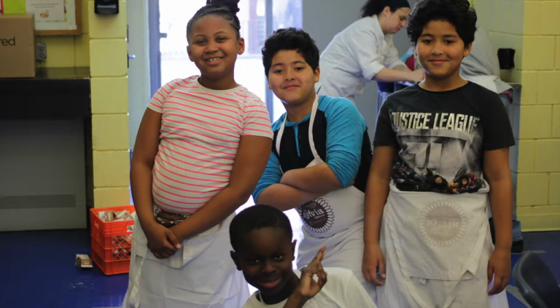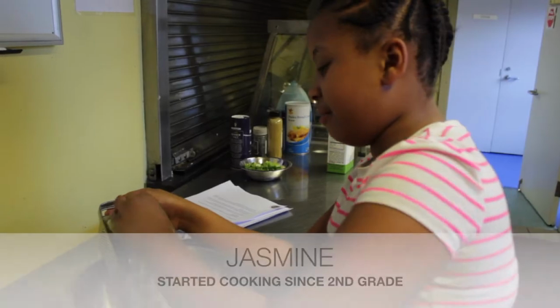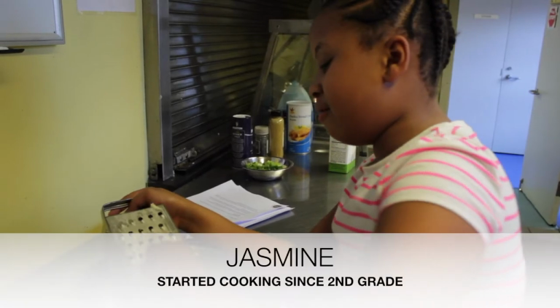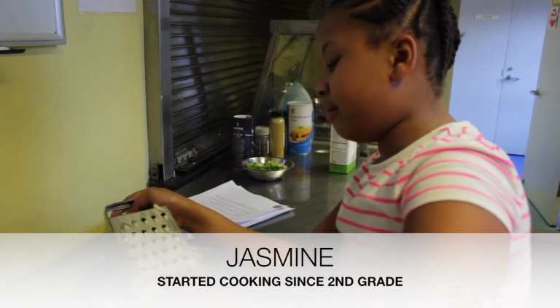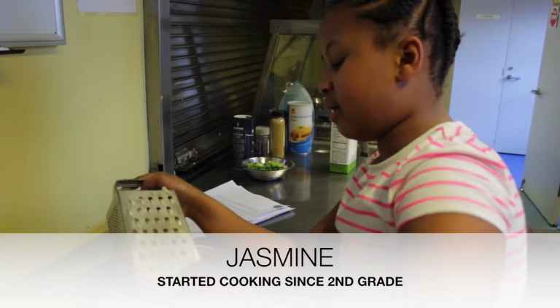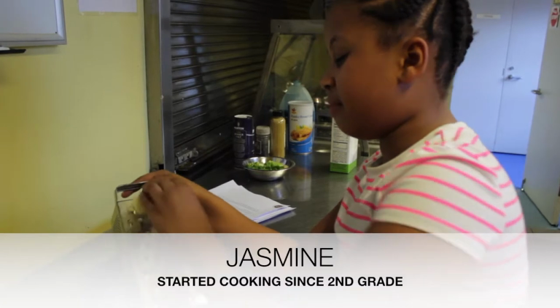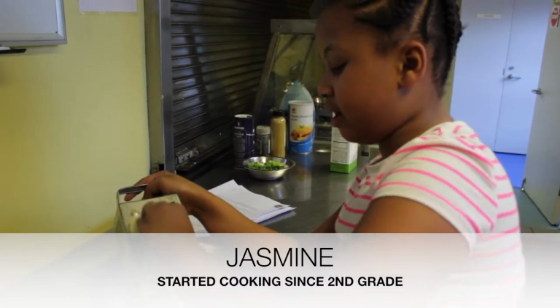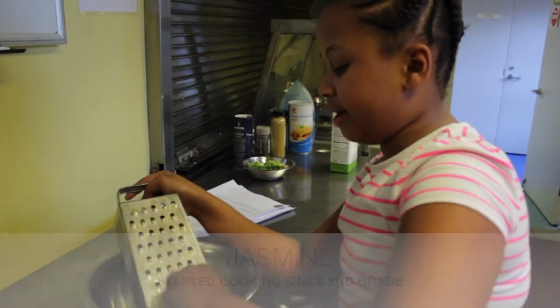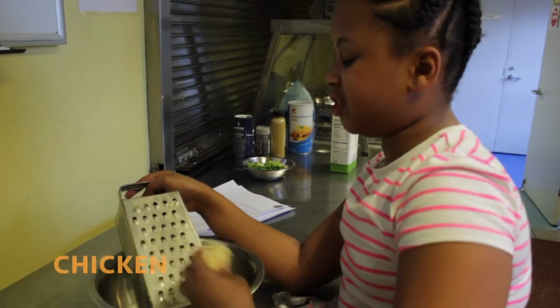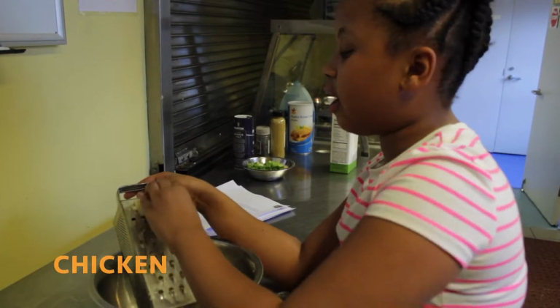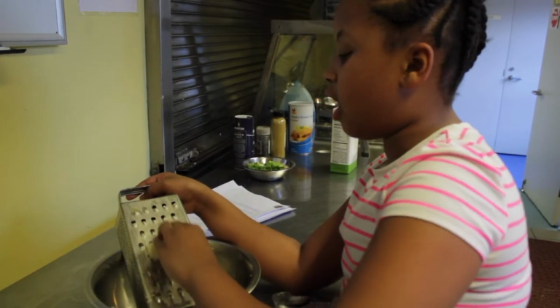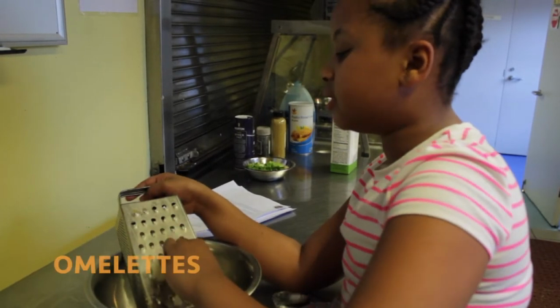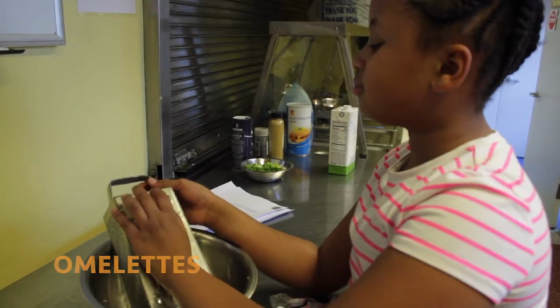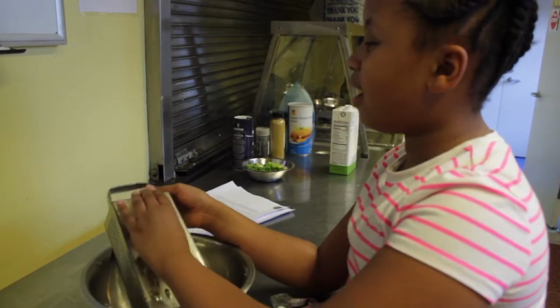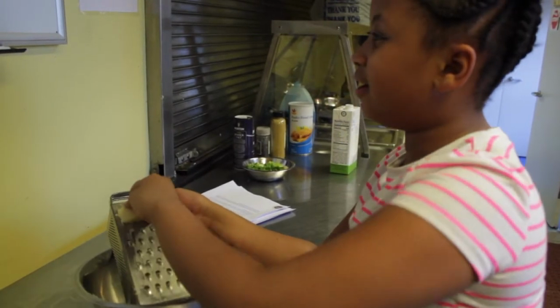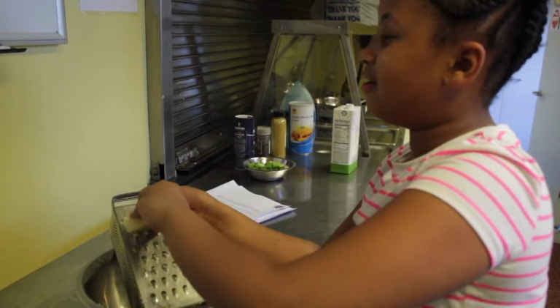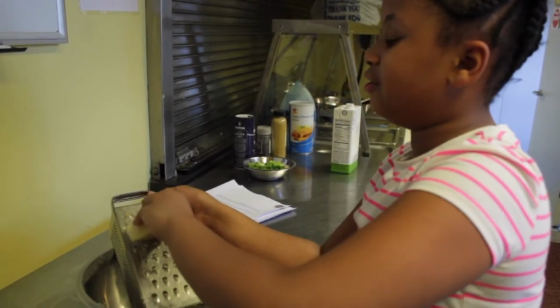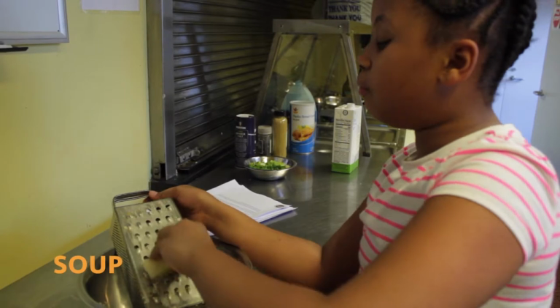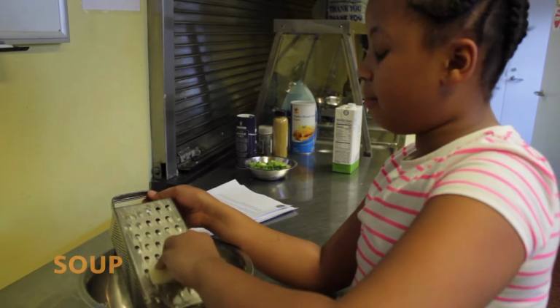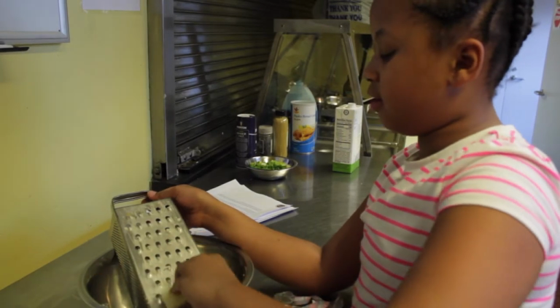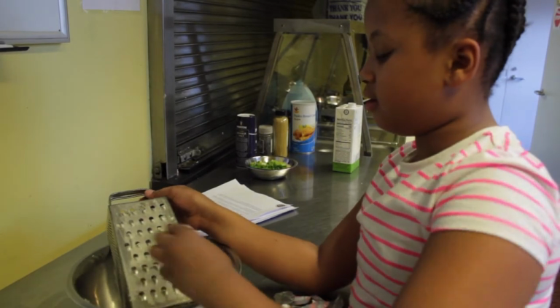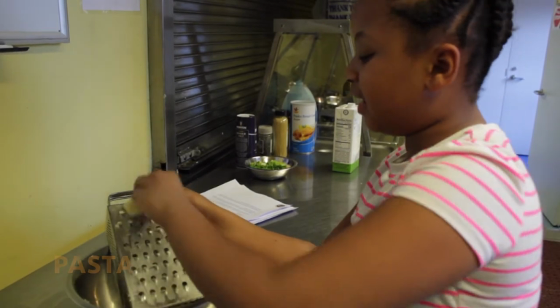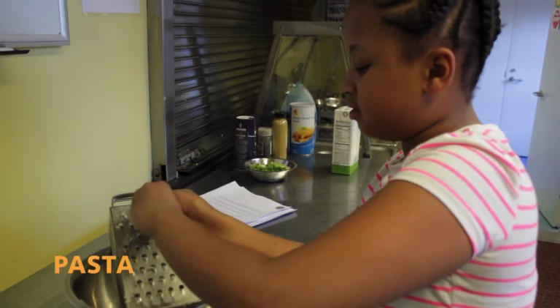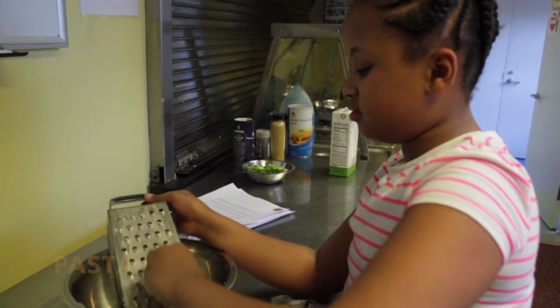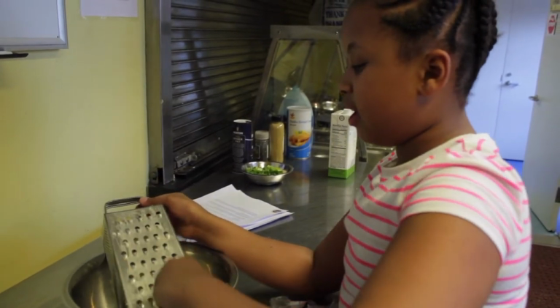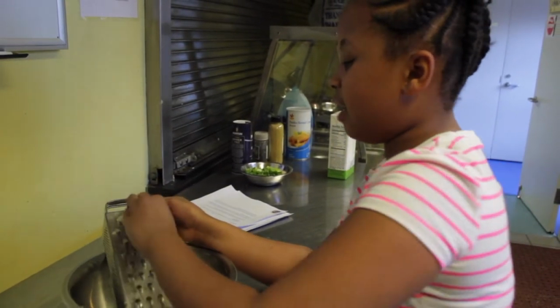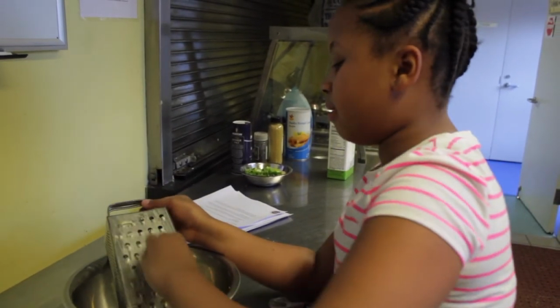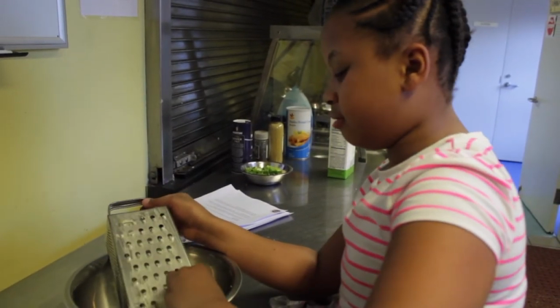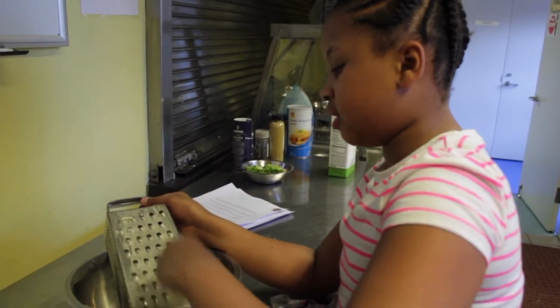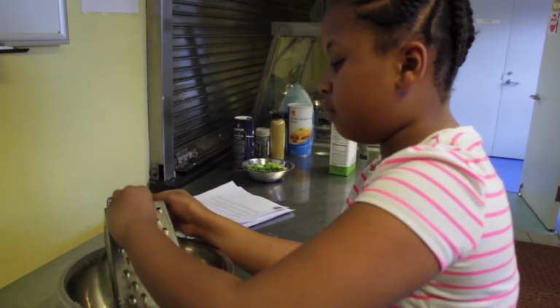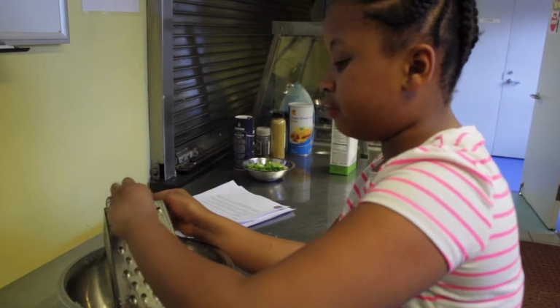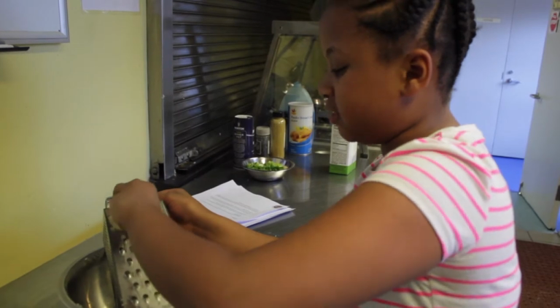I help my mom mix stuff. I make chicken, I make chai, I make soup, I make pasta, and I help my mom do most of the stuff I do with my lifestyle.